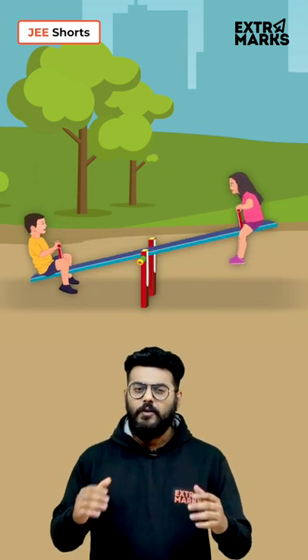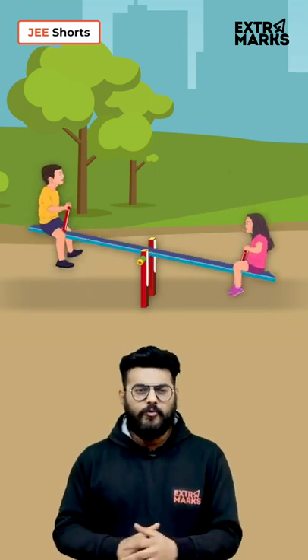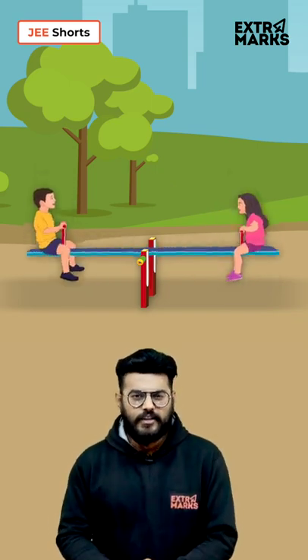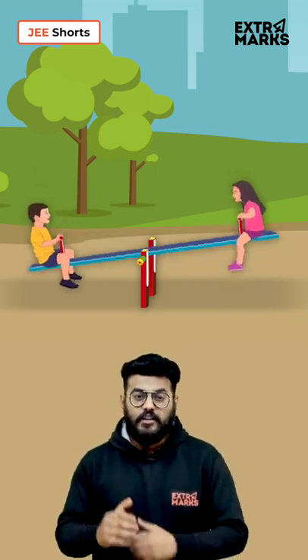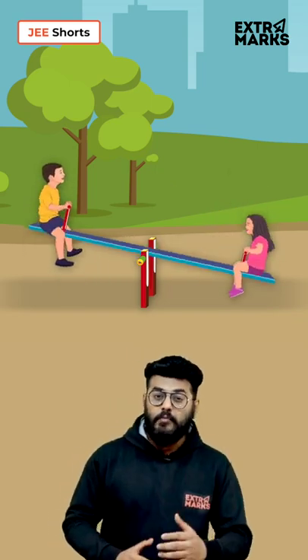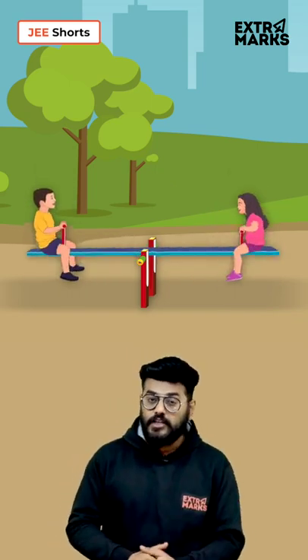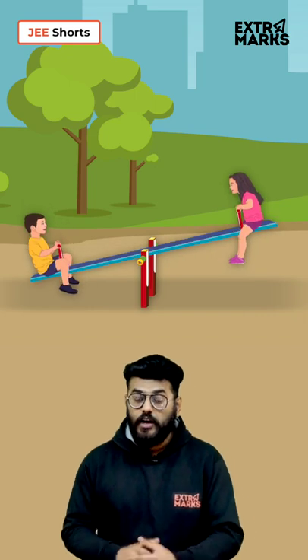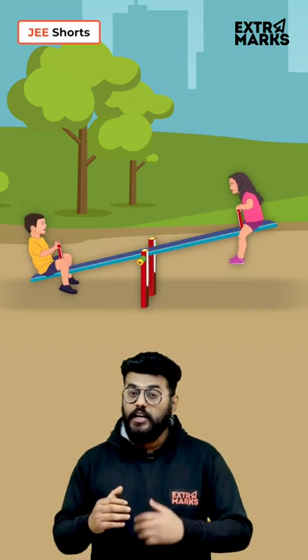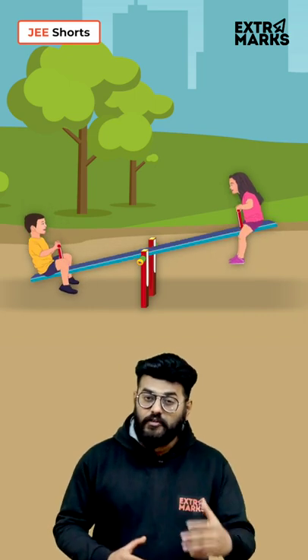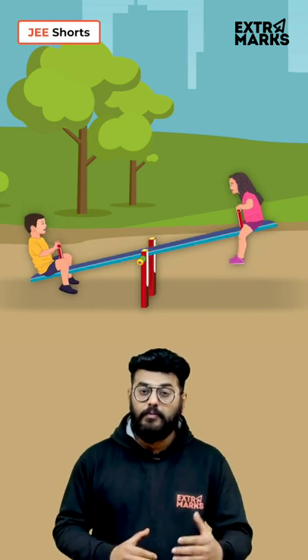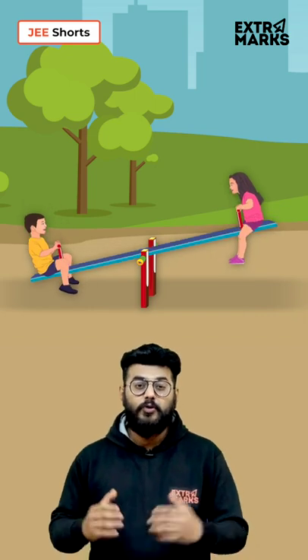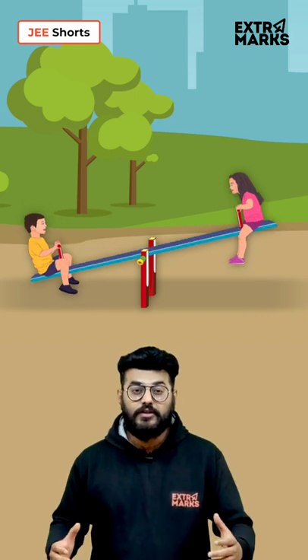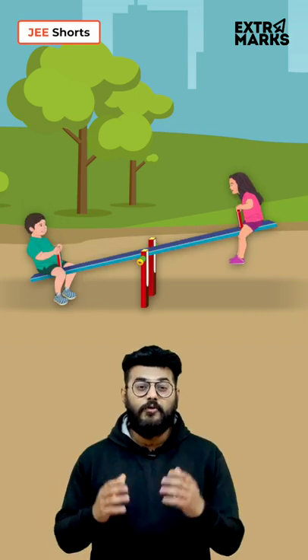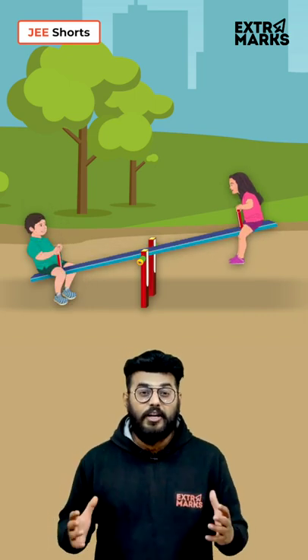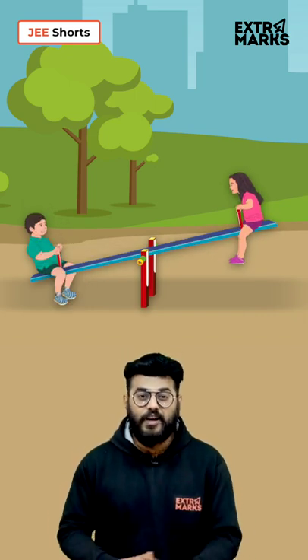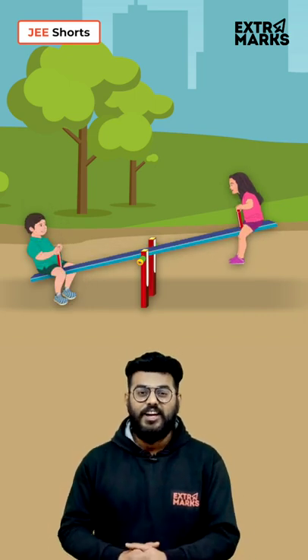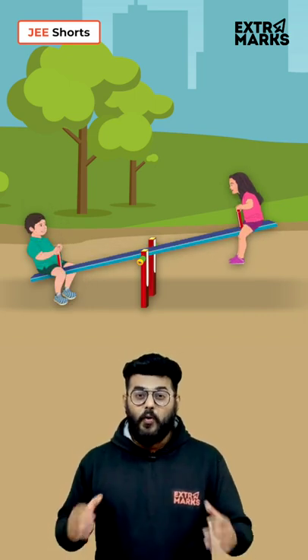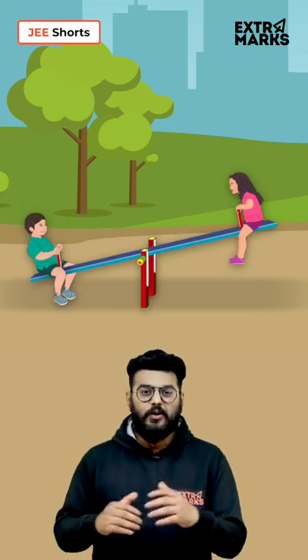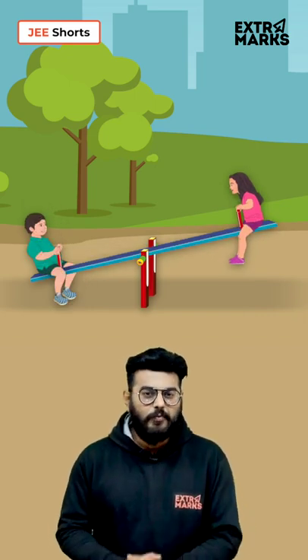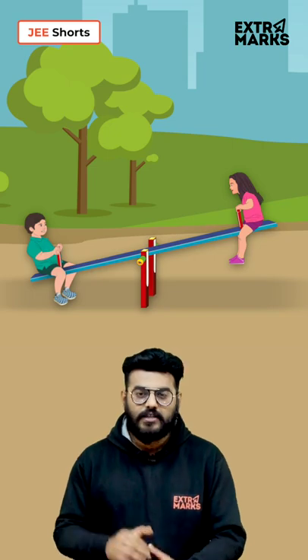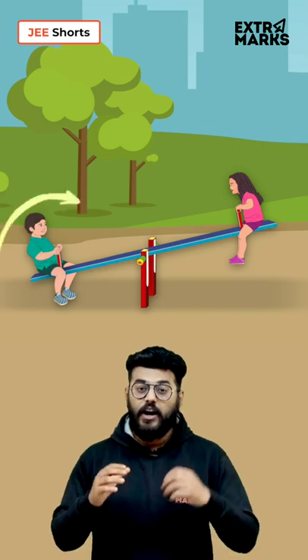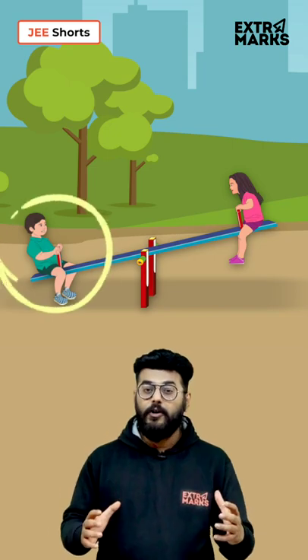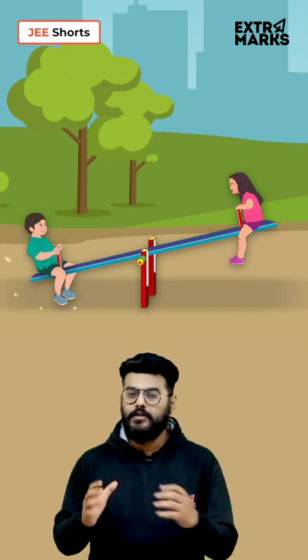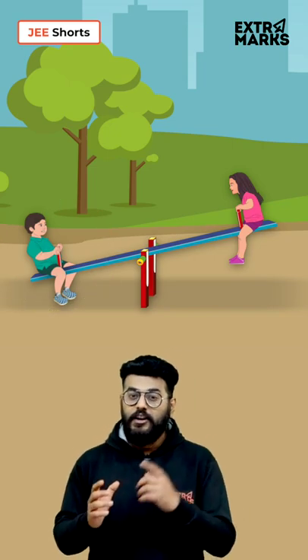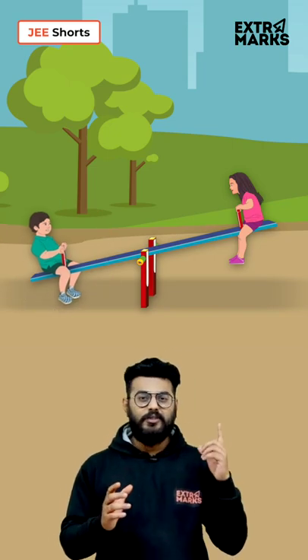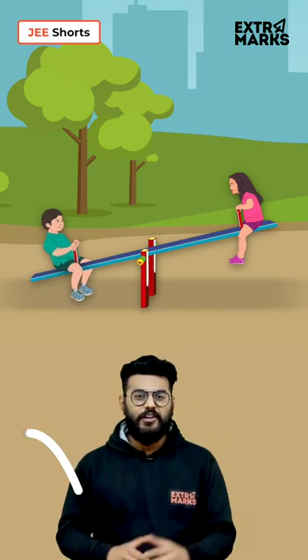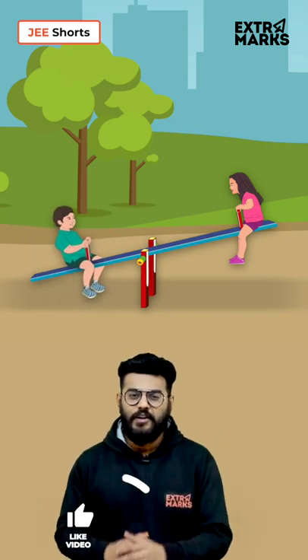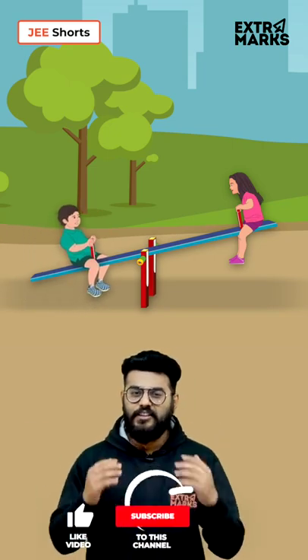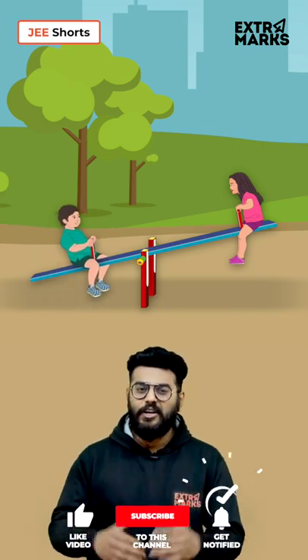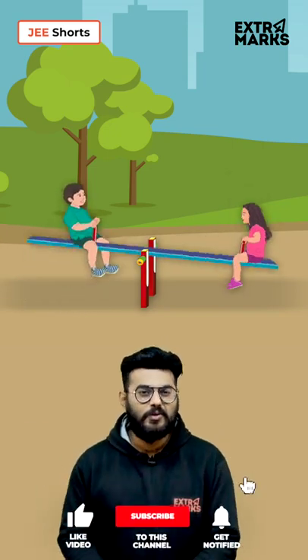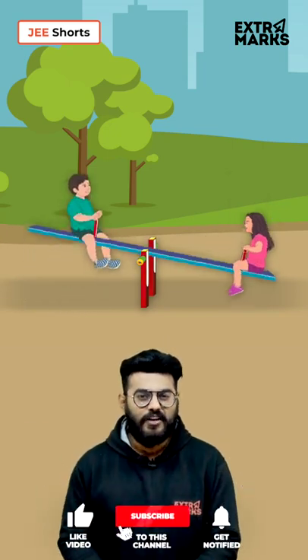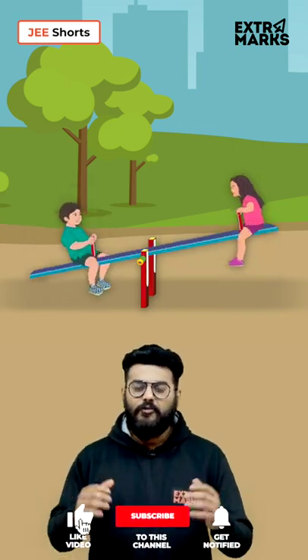One more fact is that the game of Seesaw can even happen with two persons of unequal mass. You only need to place the heavier person near to the fulcrum, and there your game goes on.